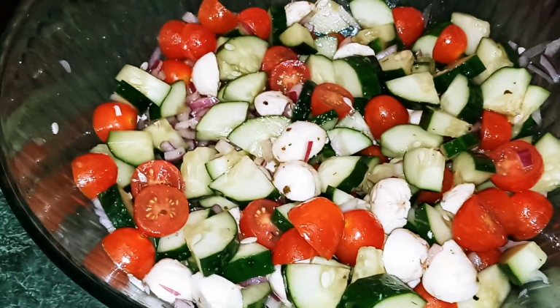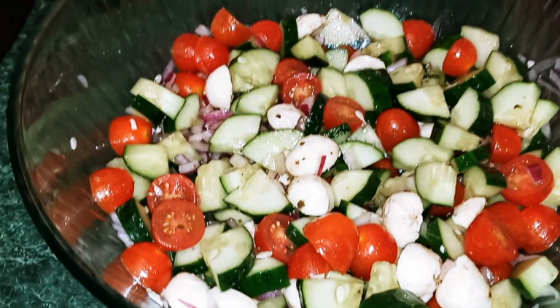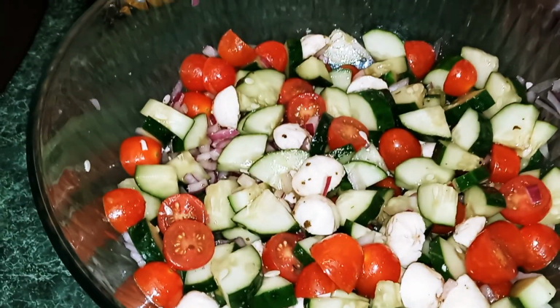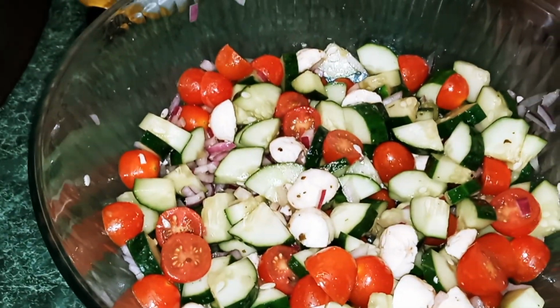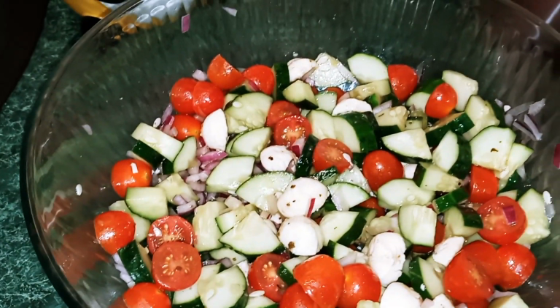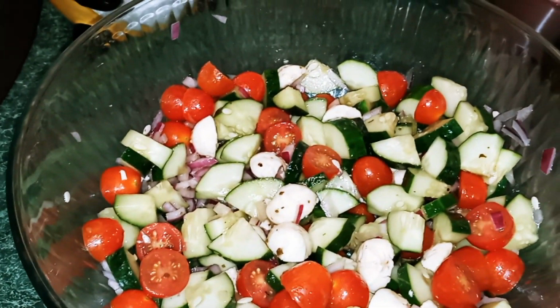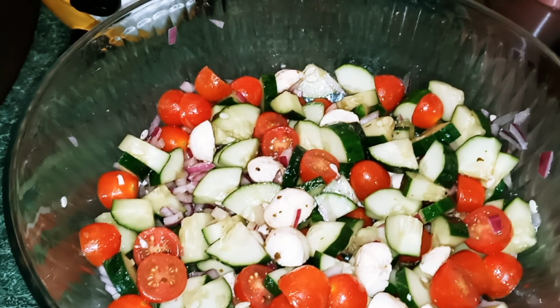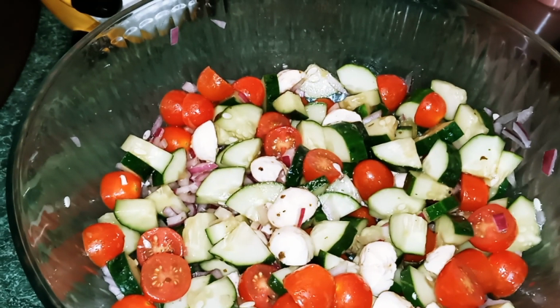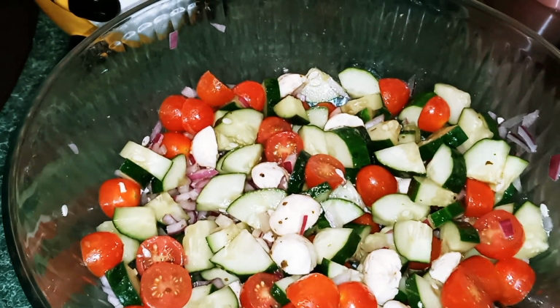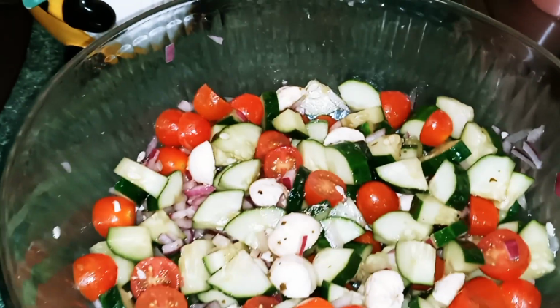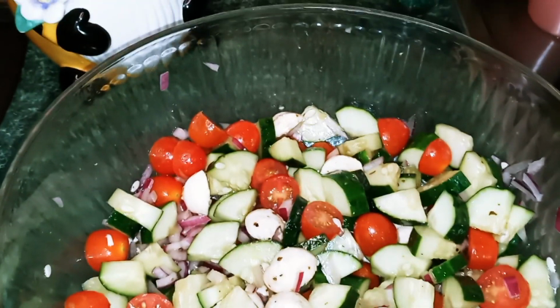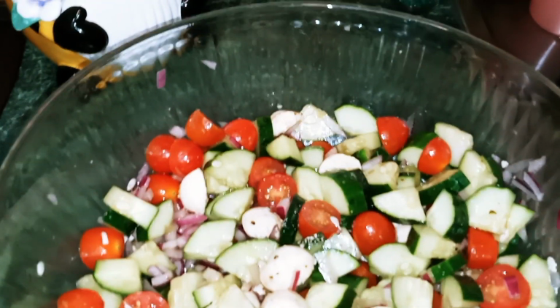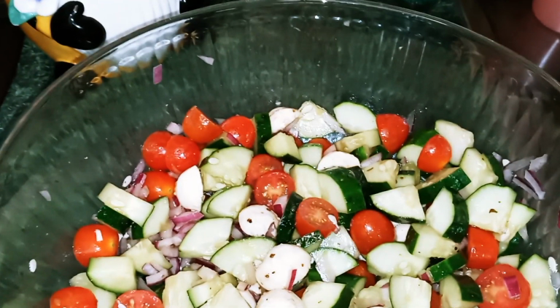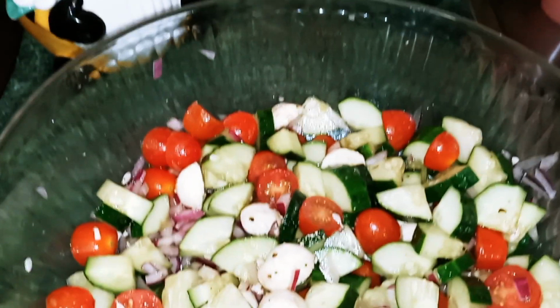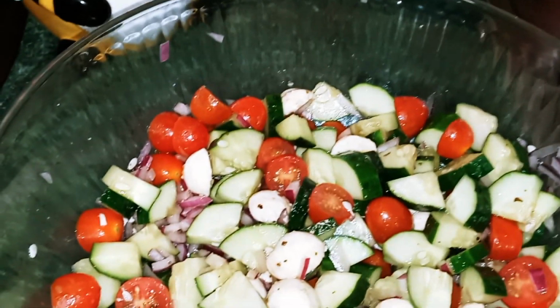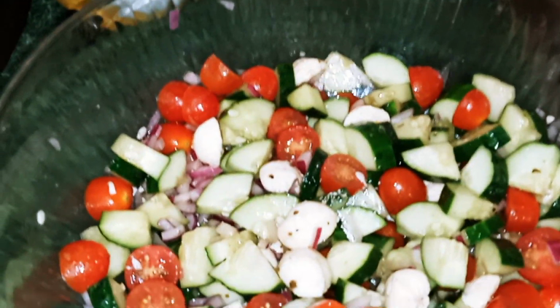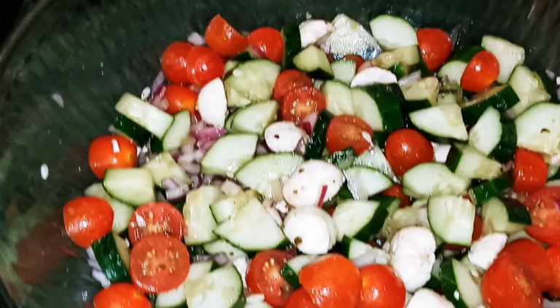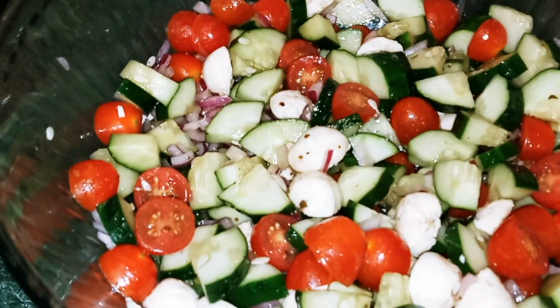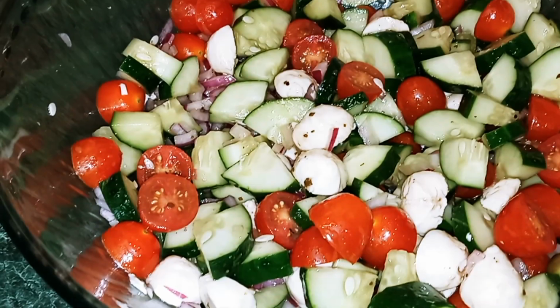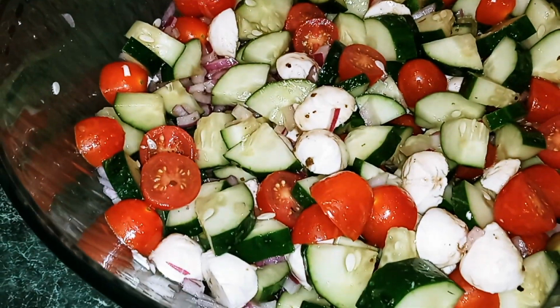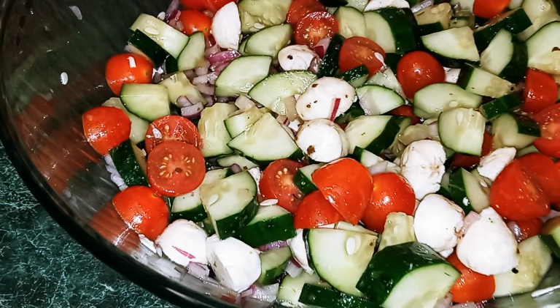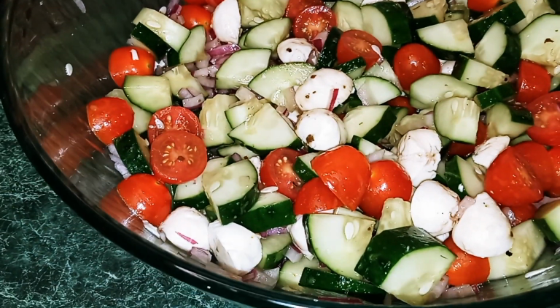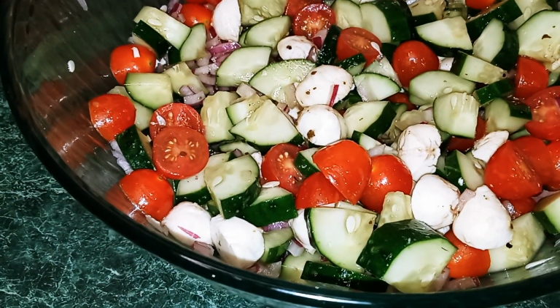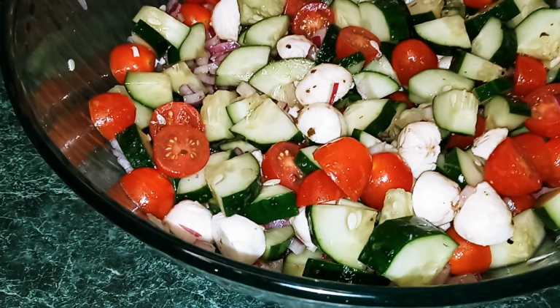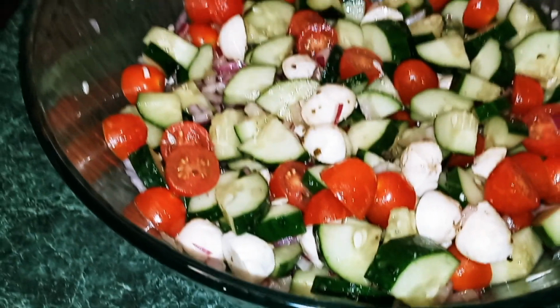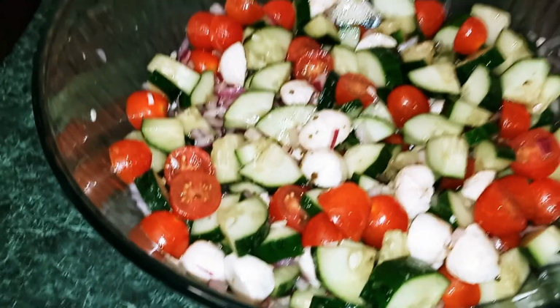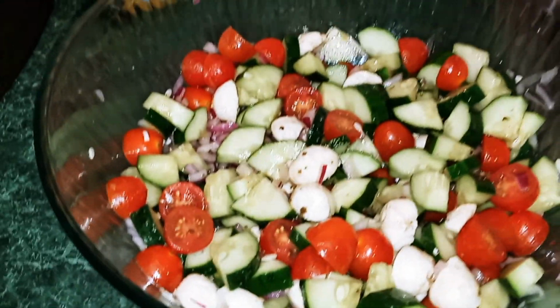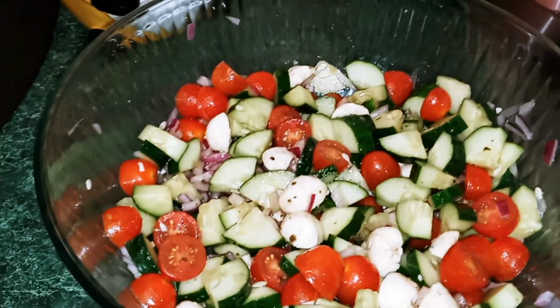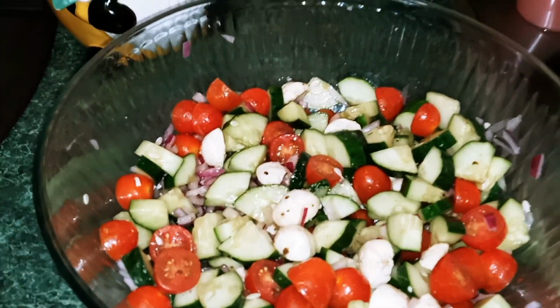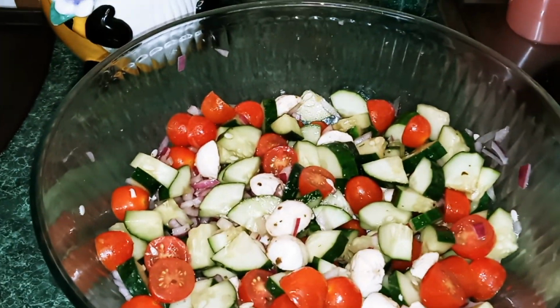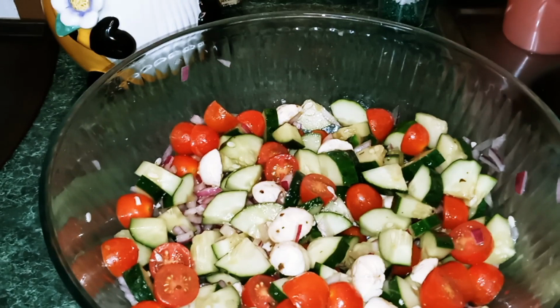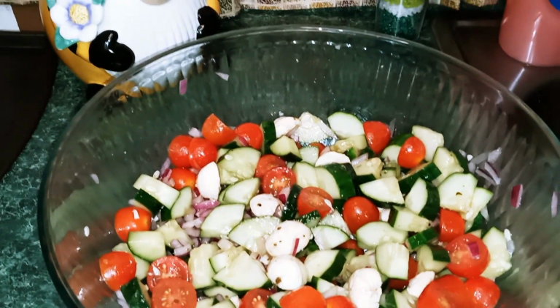Thank you guys so much for watching. Please come back, please like and subscribe. And until next time, this is Nana the Saucy Chef.